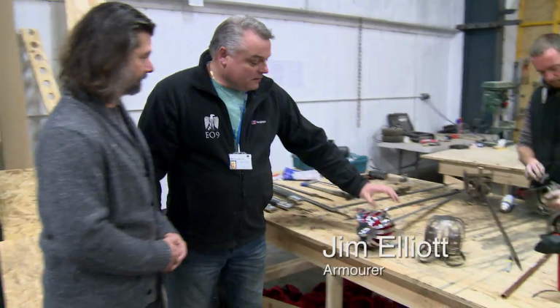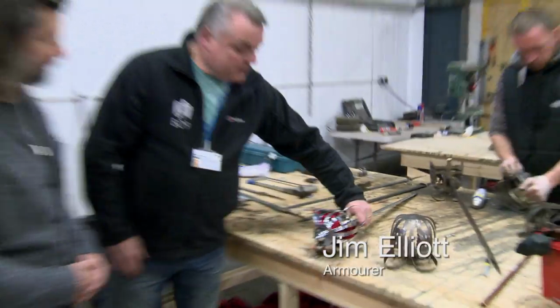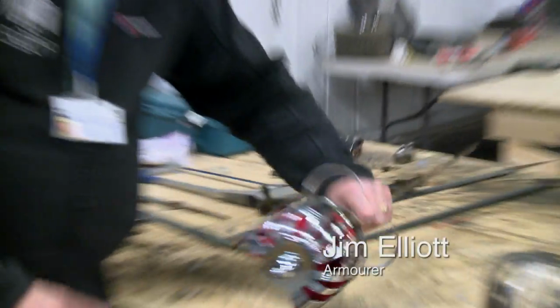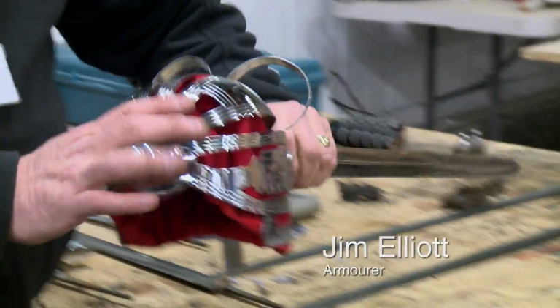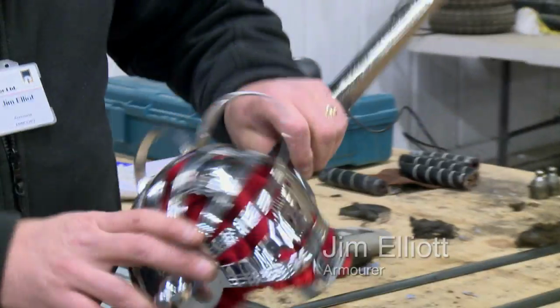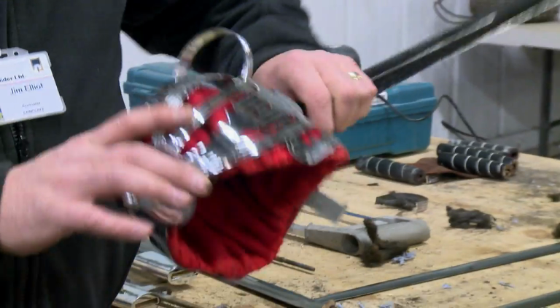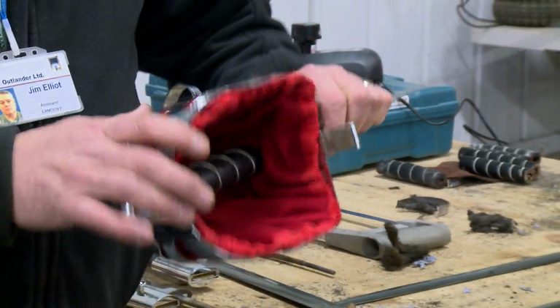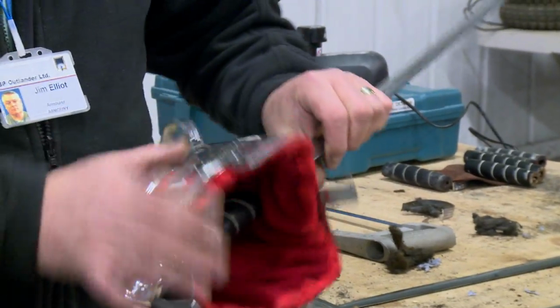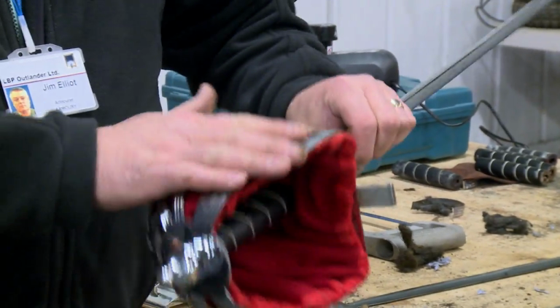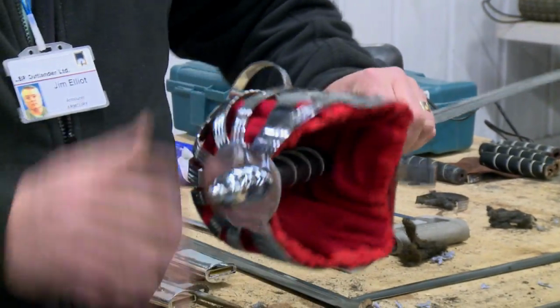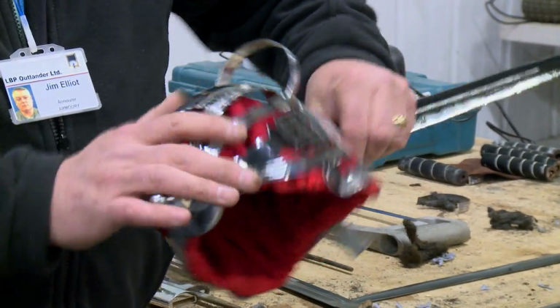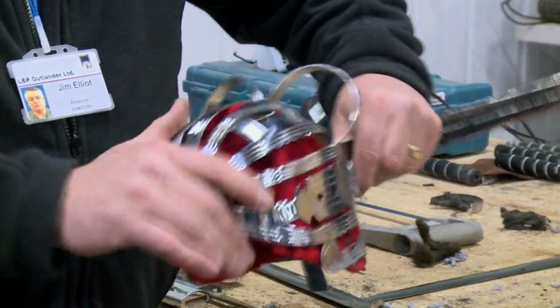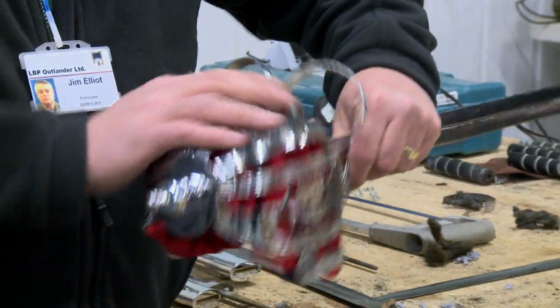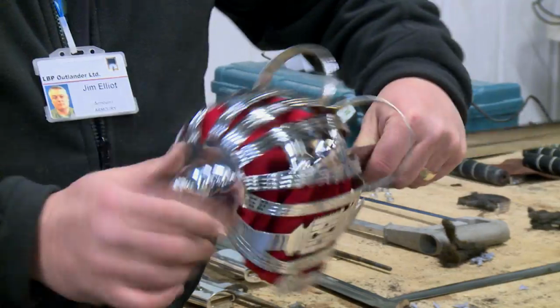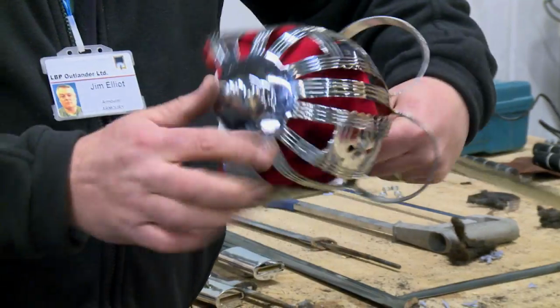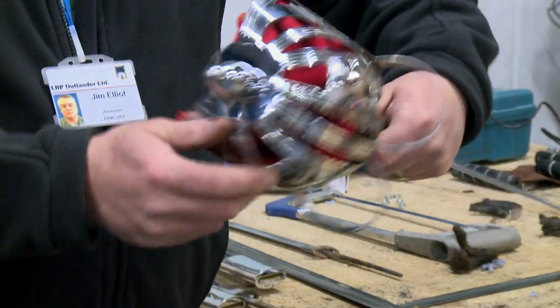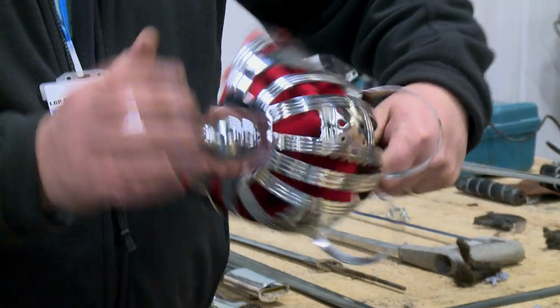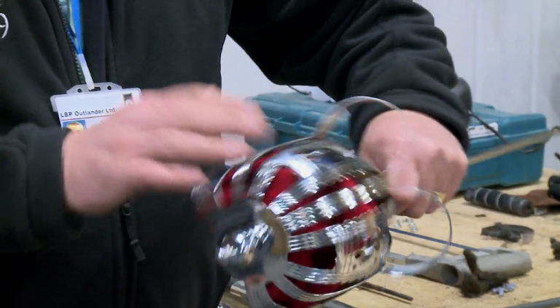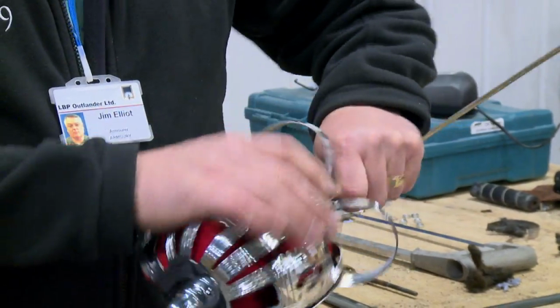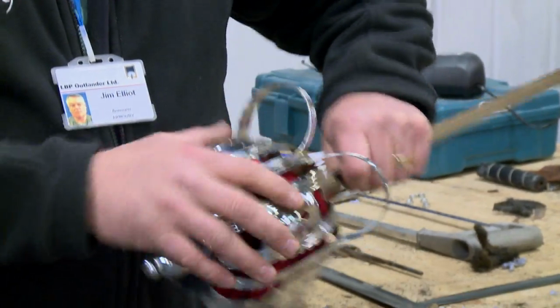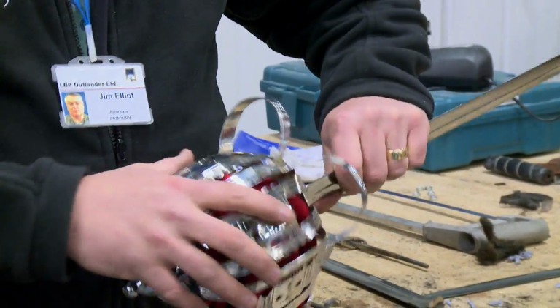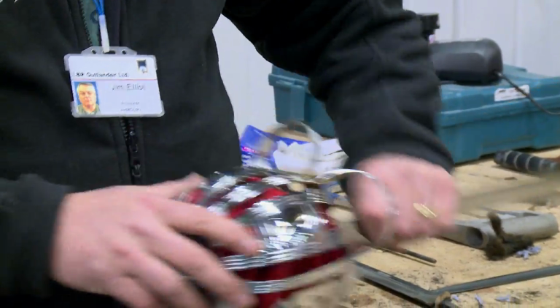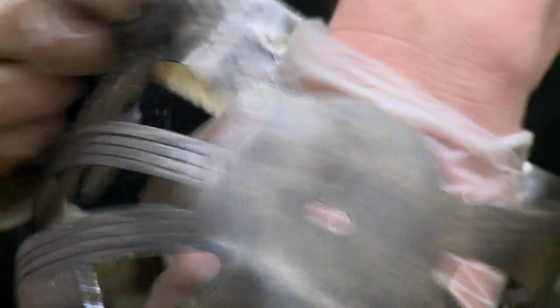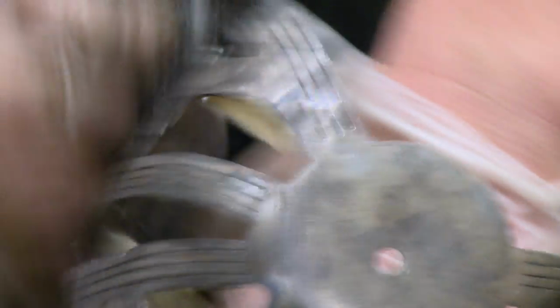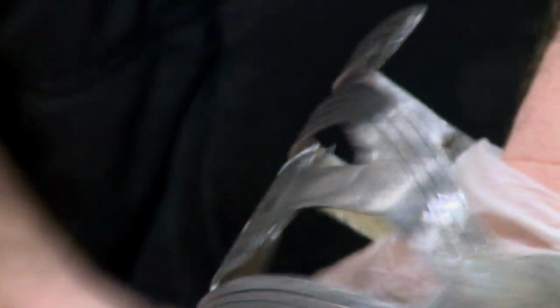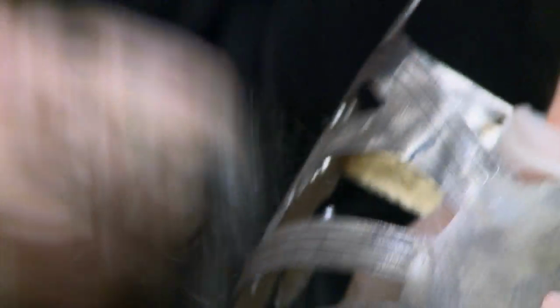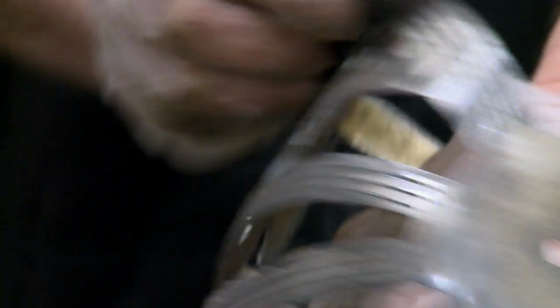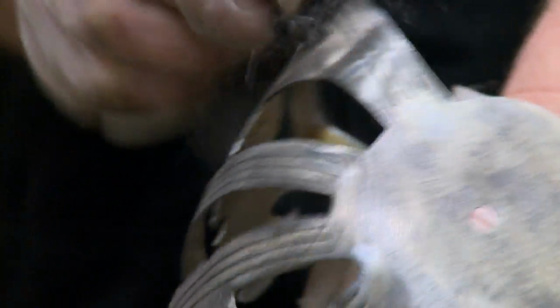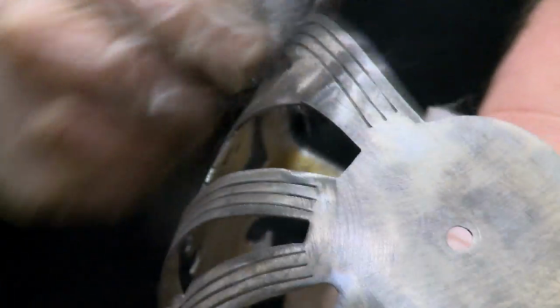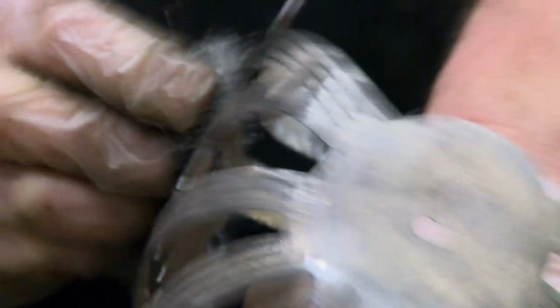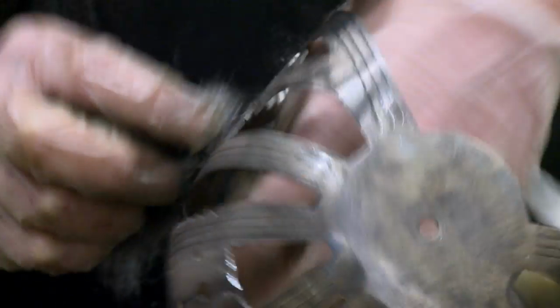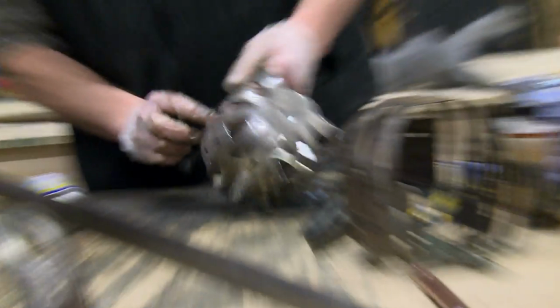Hey guys, so this is our Scottish basket-hilted sword. As you can see, it doesn't look very old. It's no good for our show, so we want to age that down, take it back. First of all, we'll get them over to the grinder and blunt the swords.